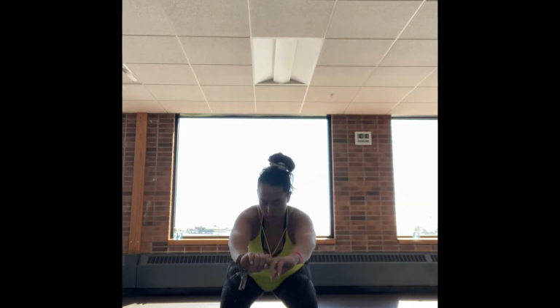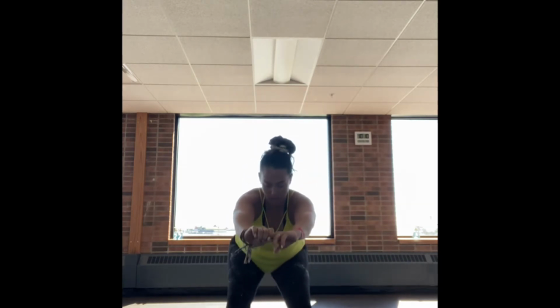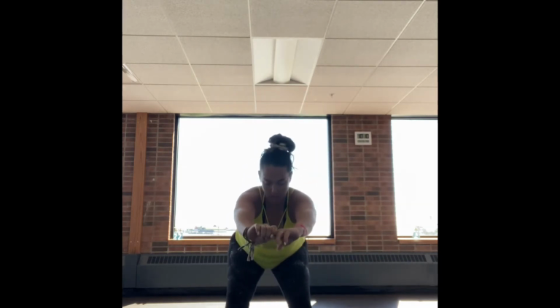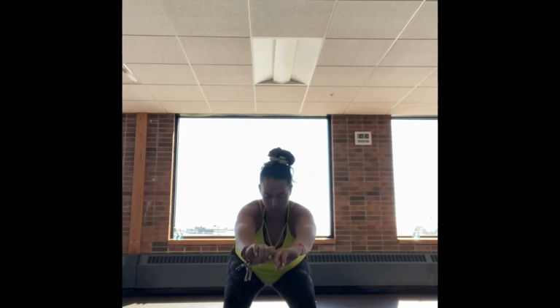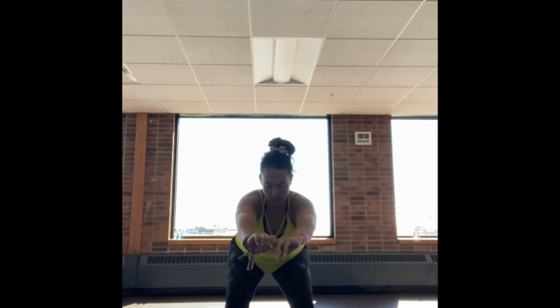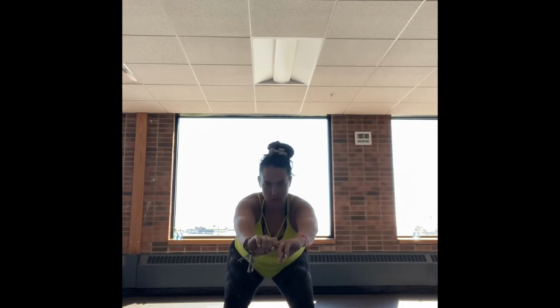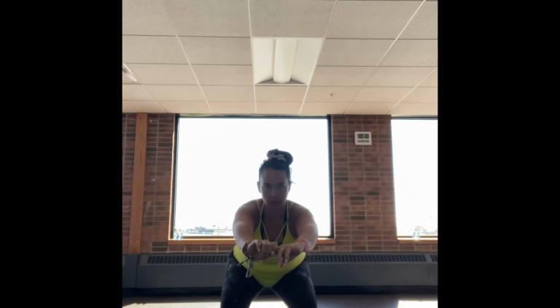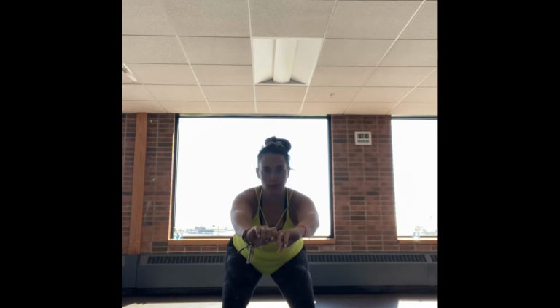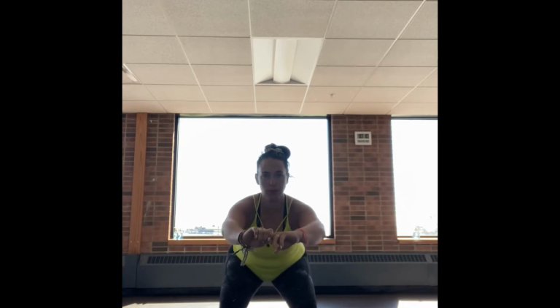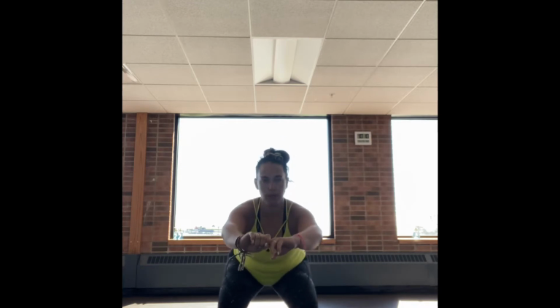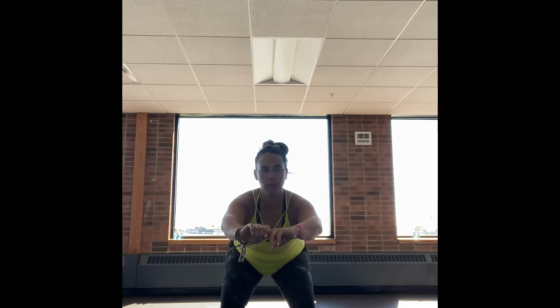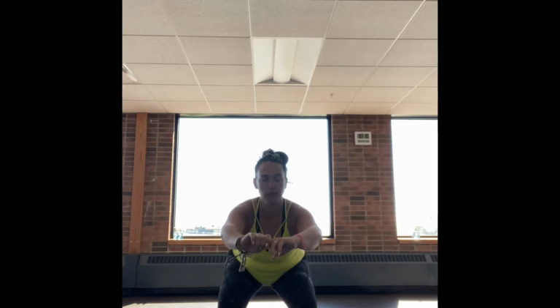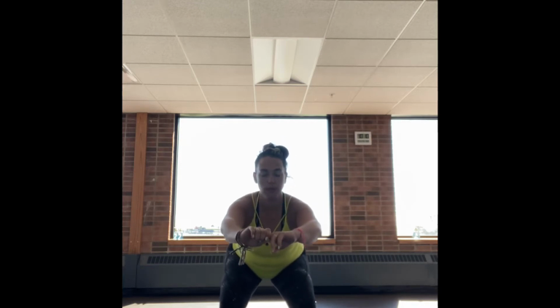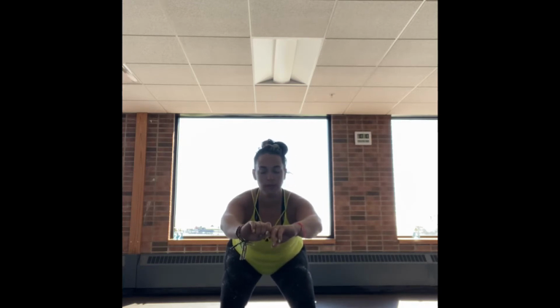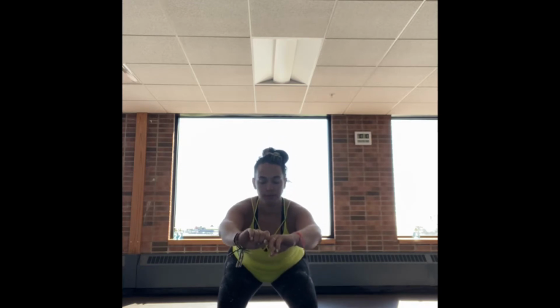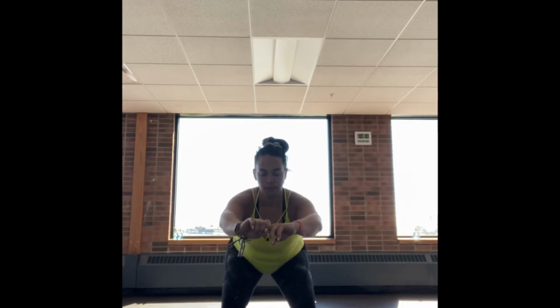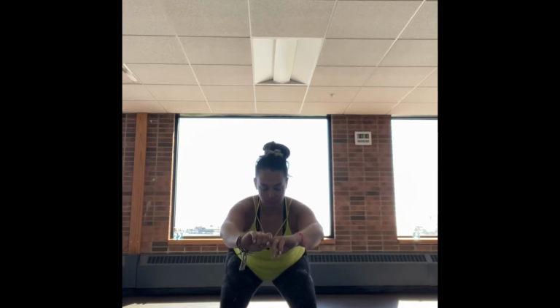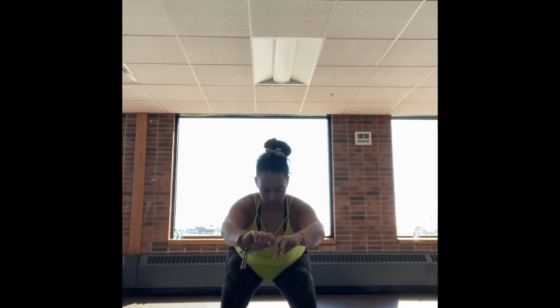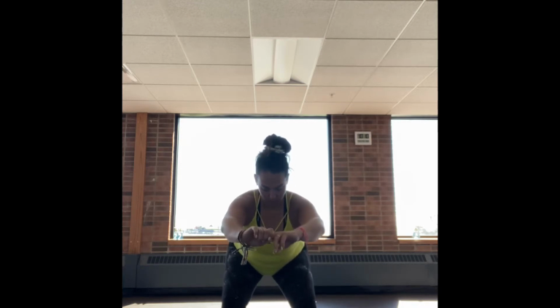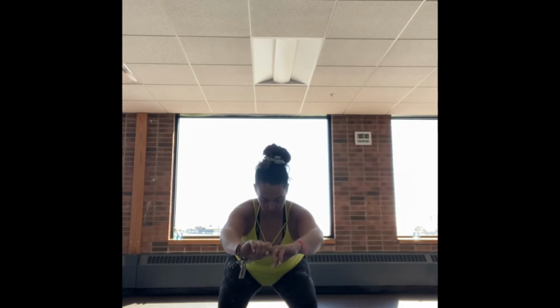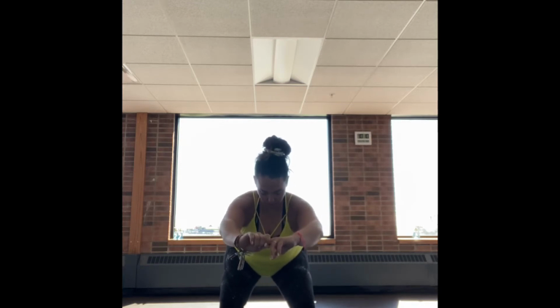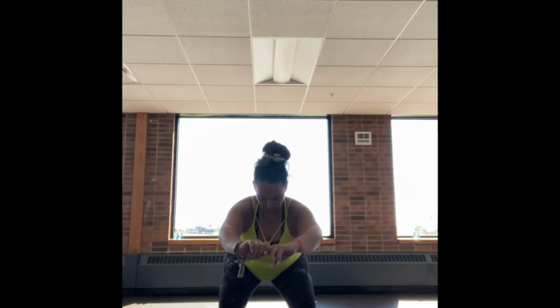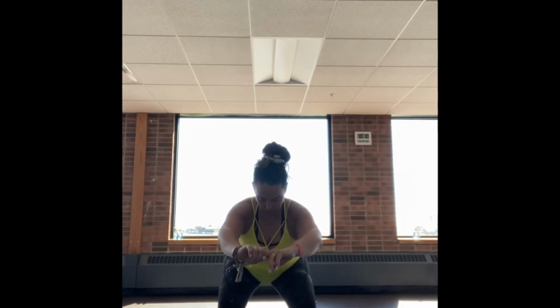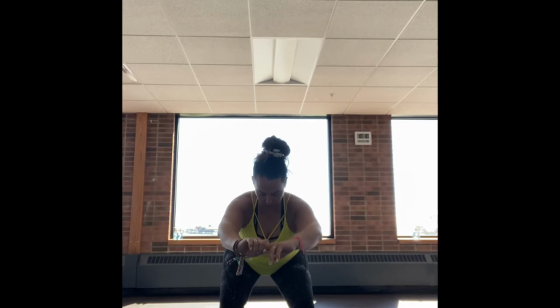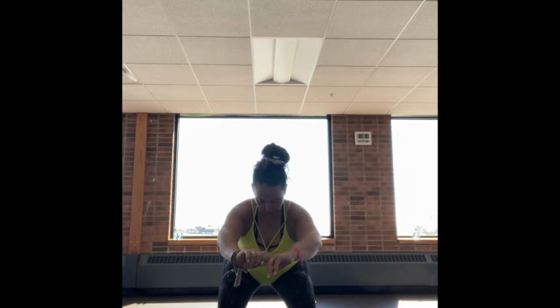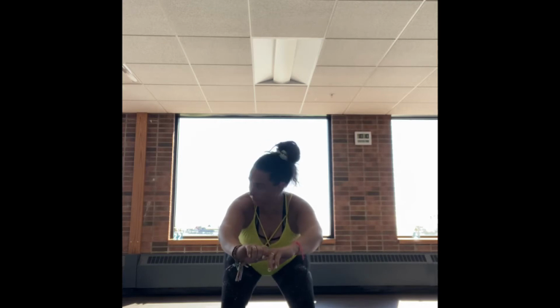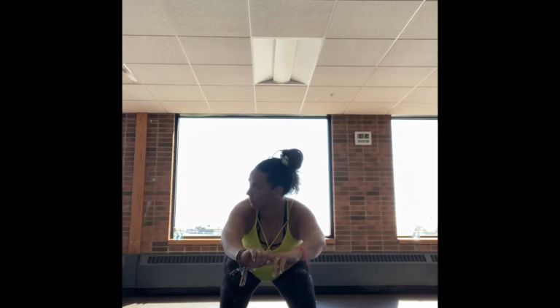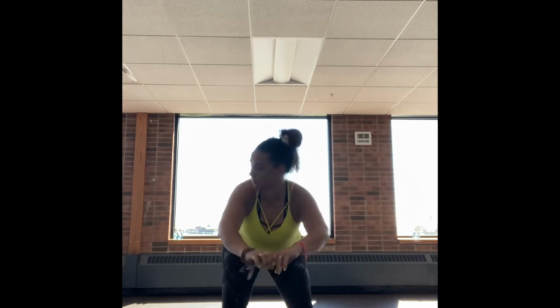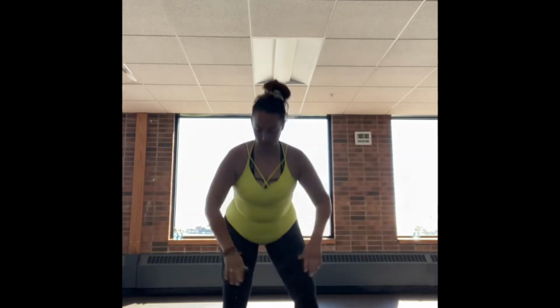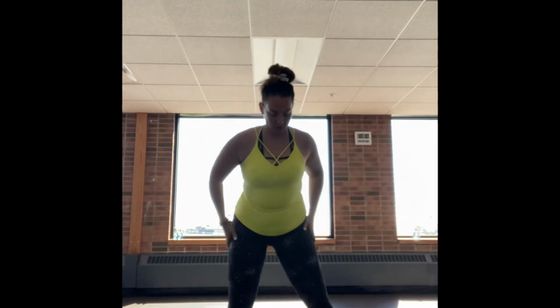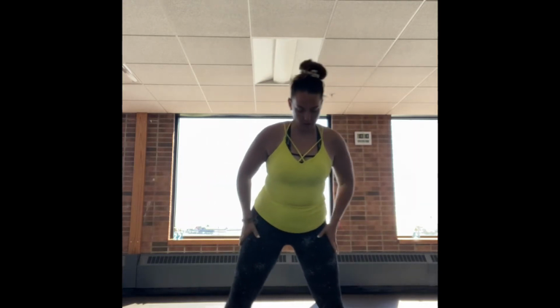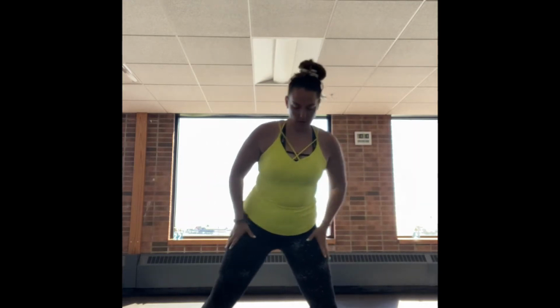Now keep it down here and just pulse into a low squat. Open up that chest, keep the chest lifted, pull the shoulders down and back, and breathe nice and deep.